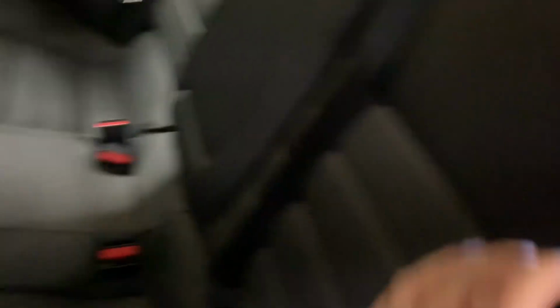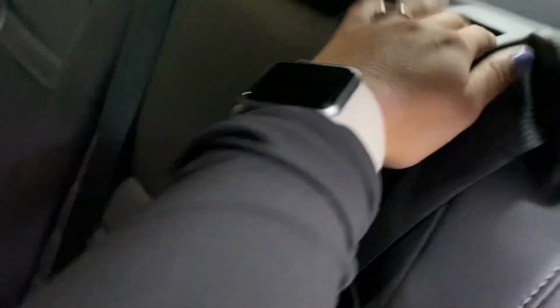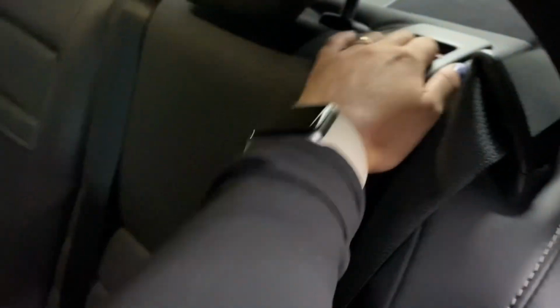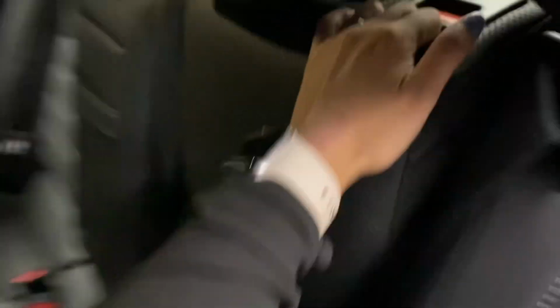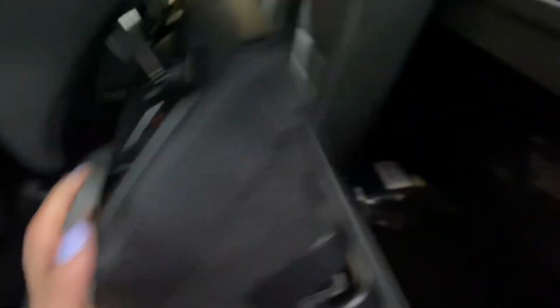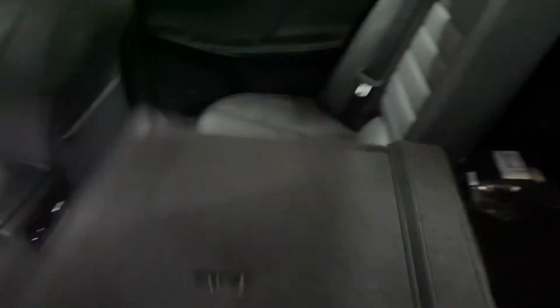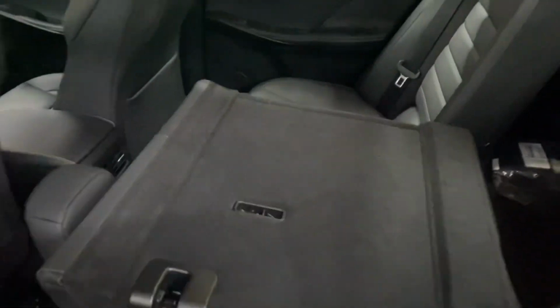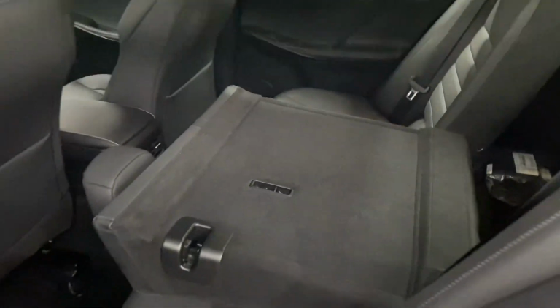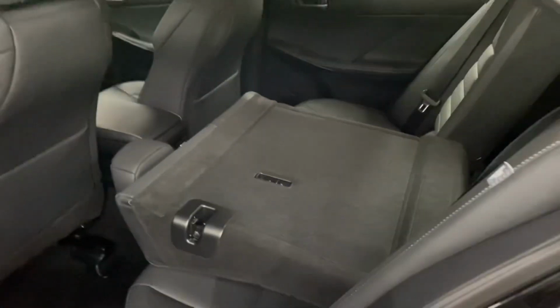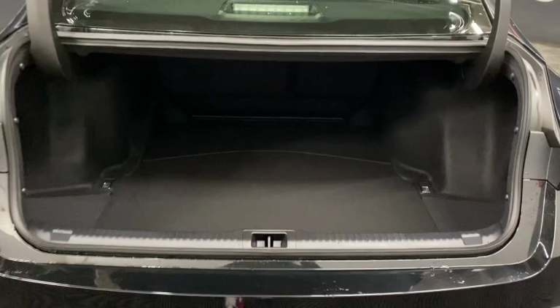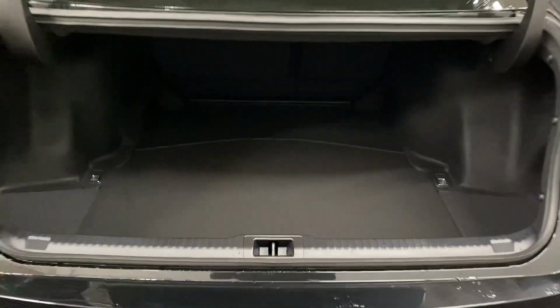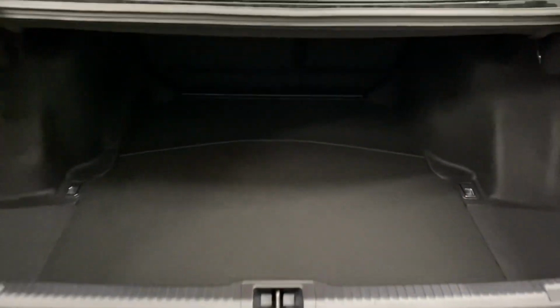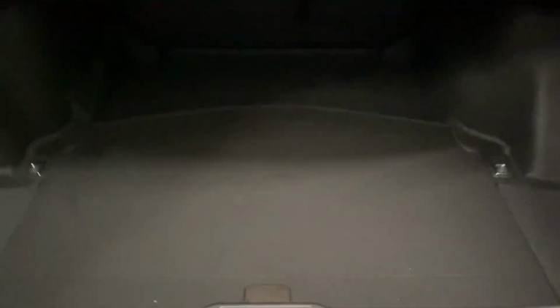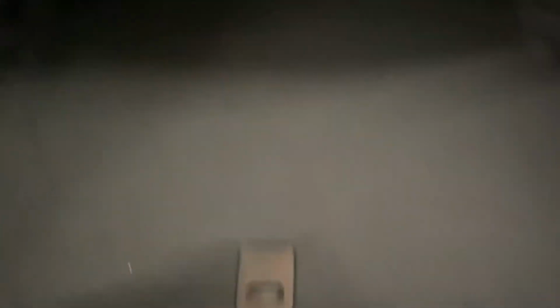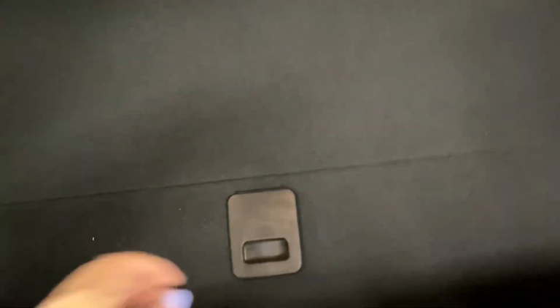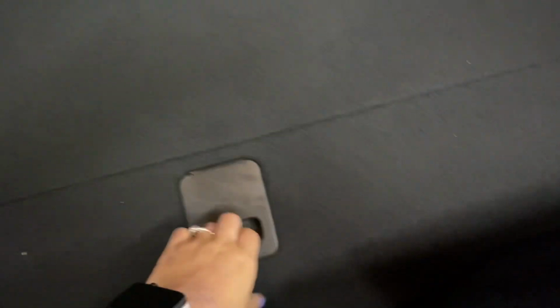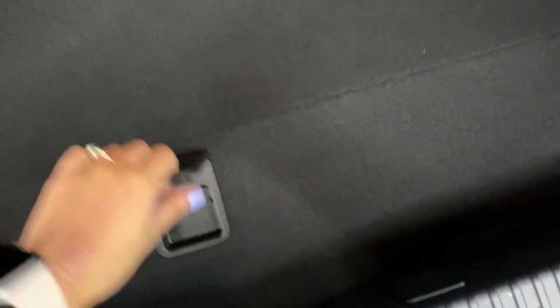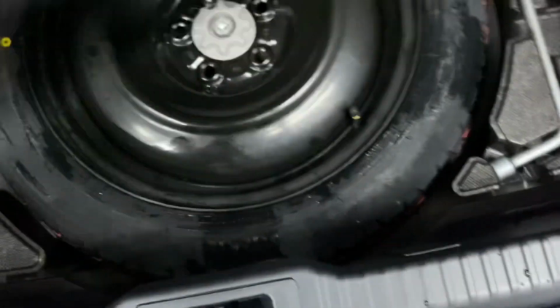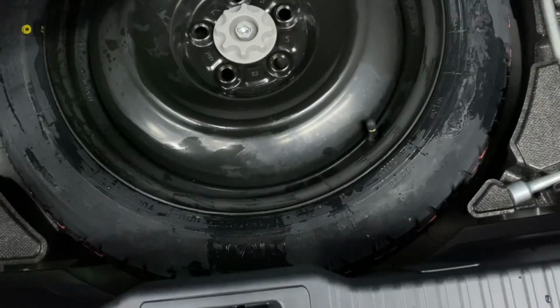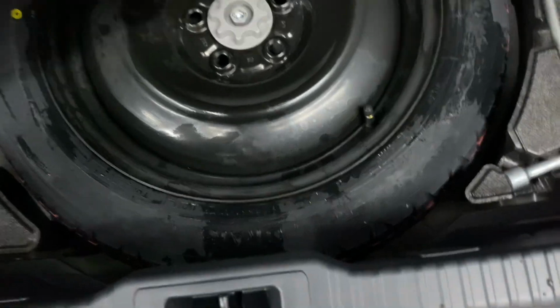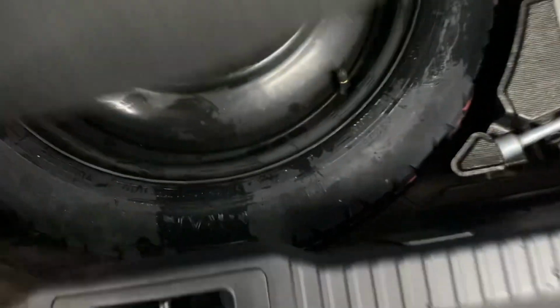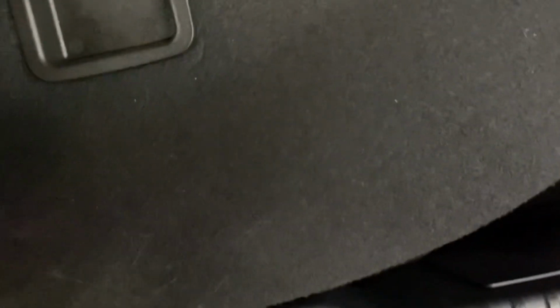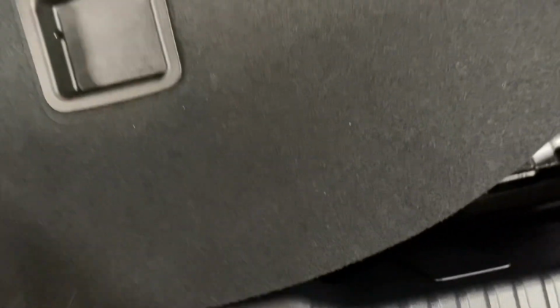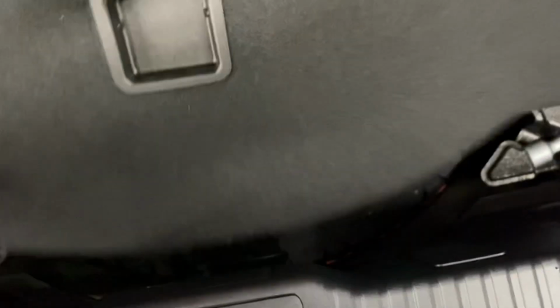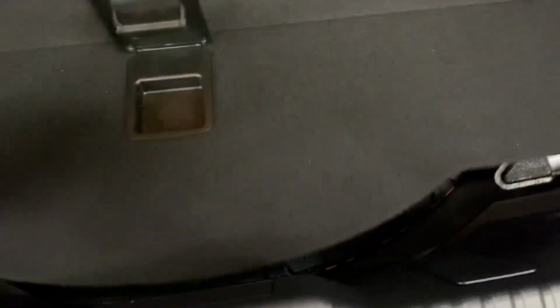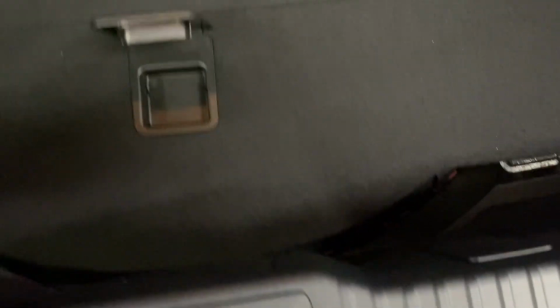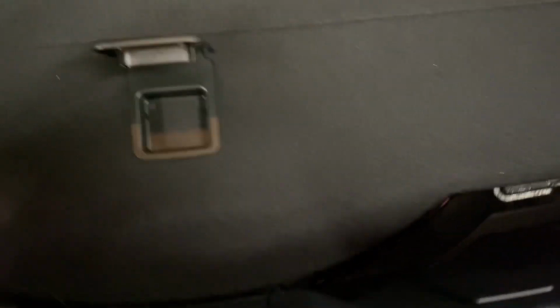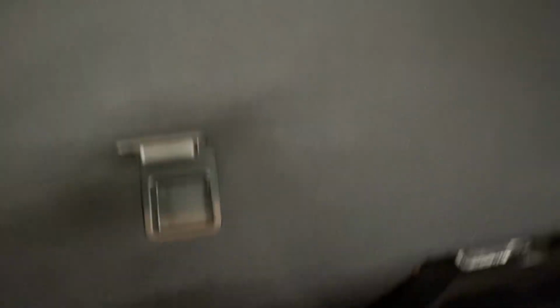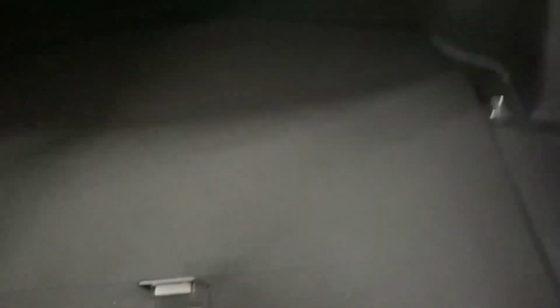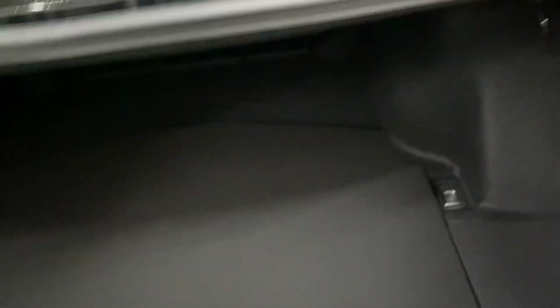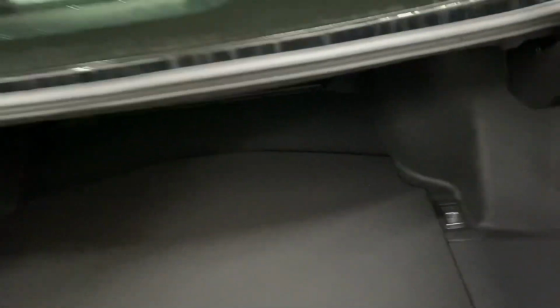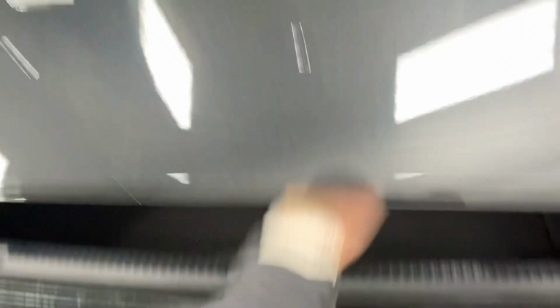Heading into the rear seats, you have your cup holders and armrests in the middle. You also have latches above the seat to release them. In the rear trunk, you have plenty of space with your spare tire below and a manual closing trunk.